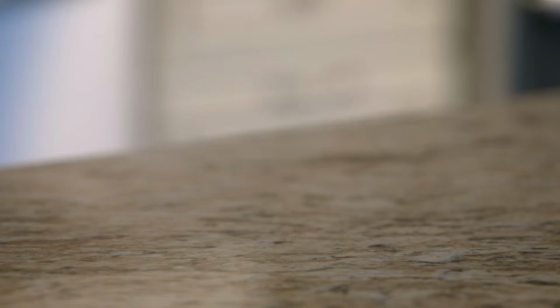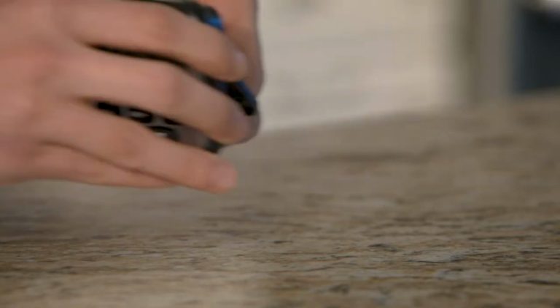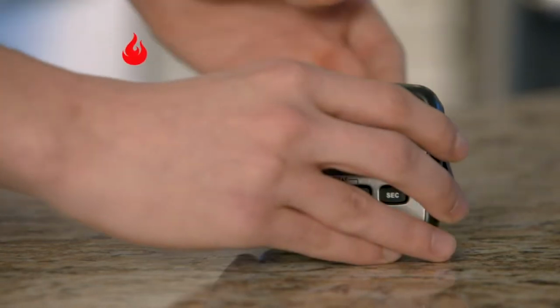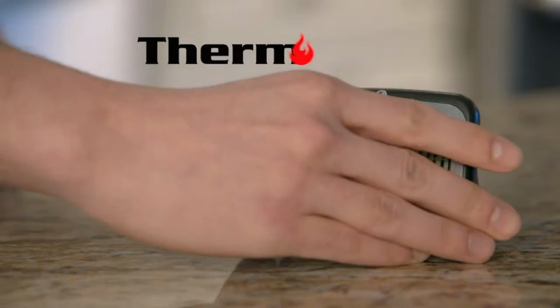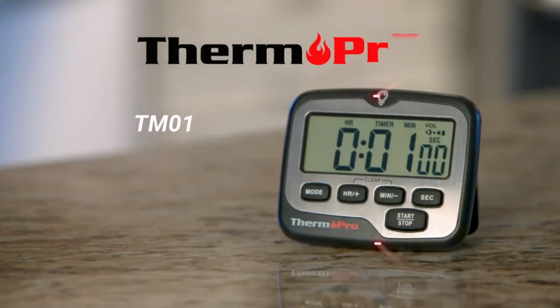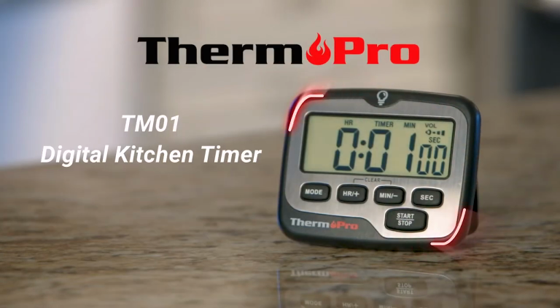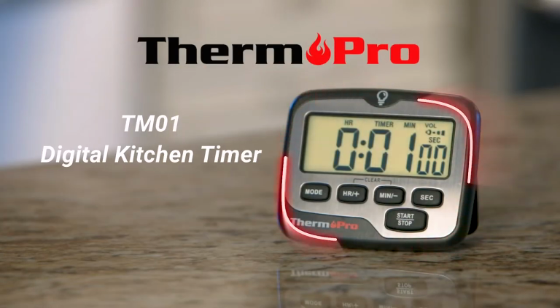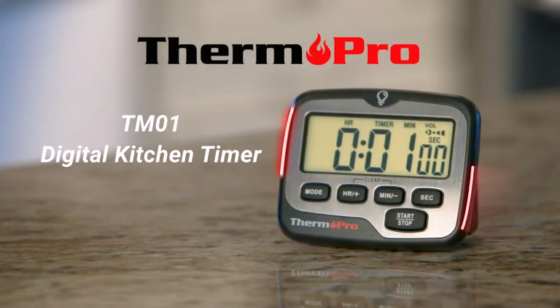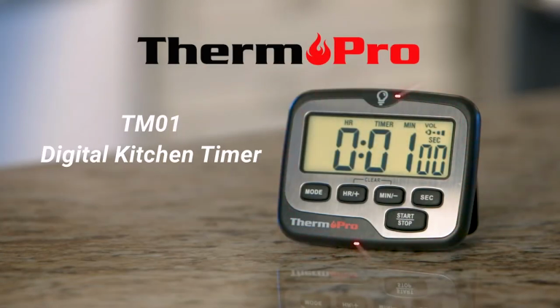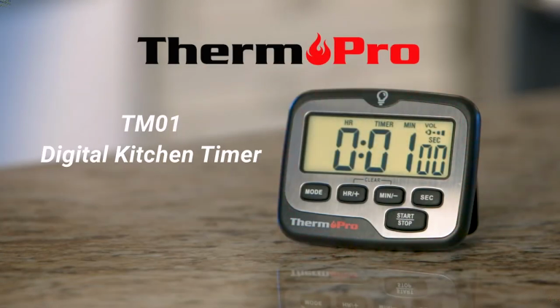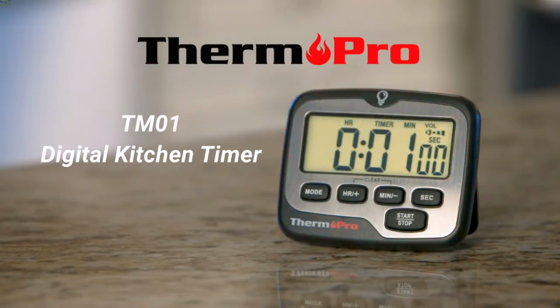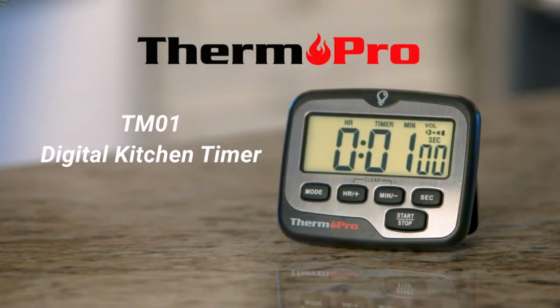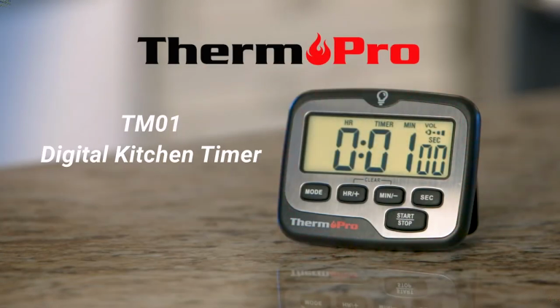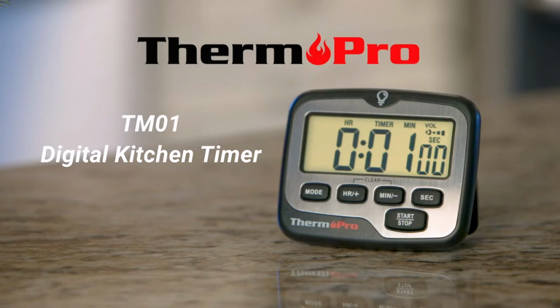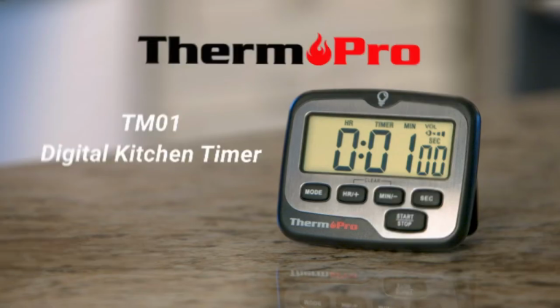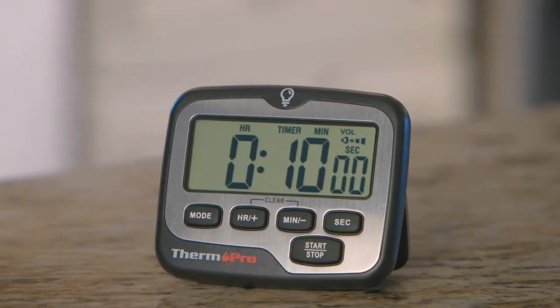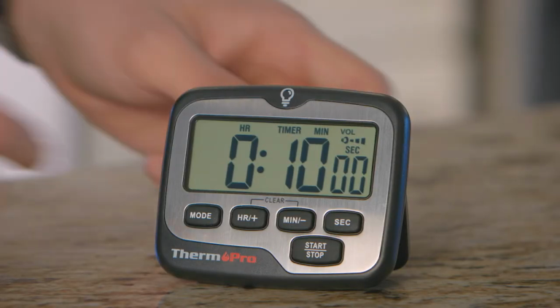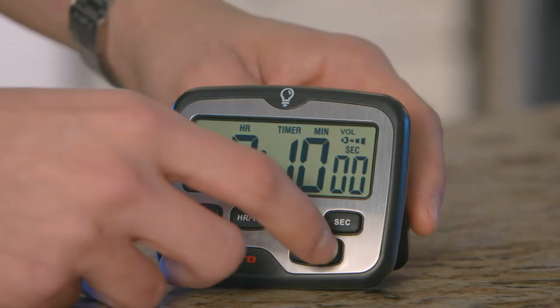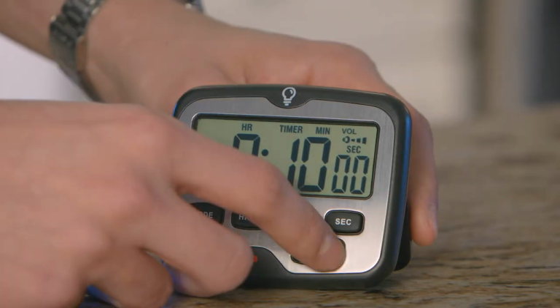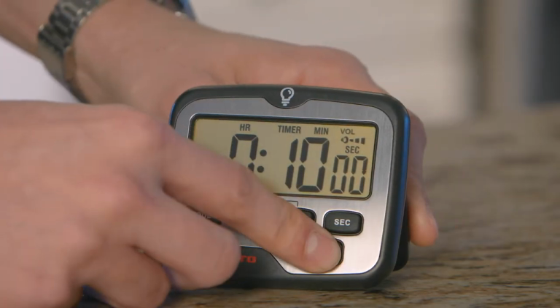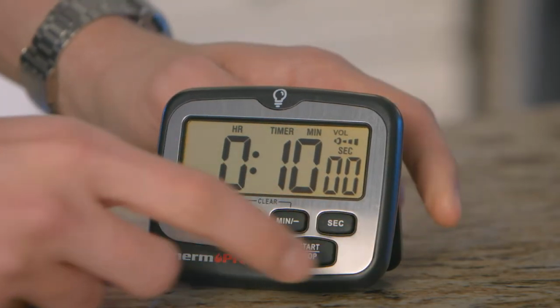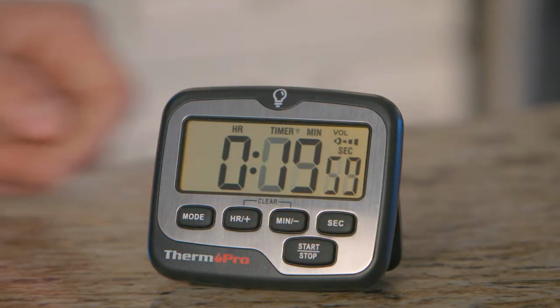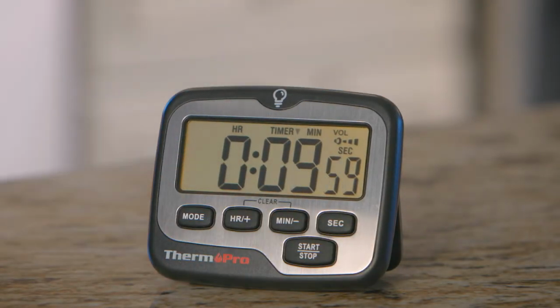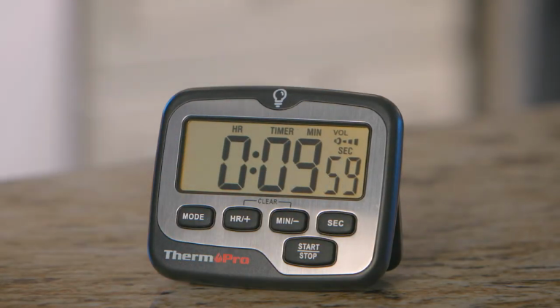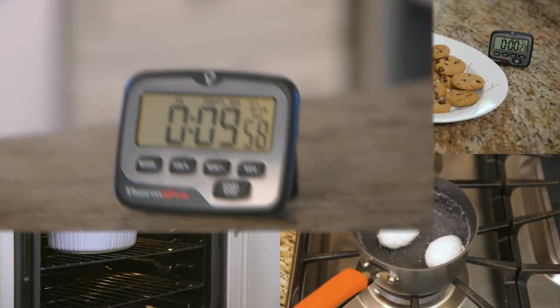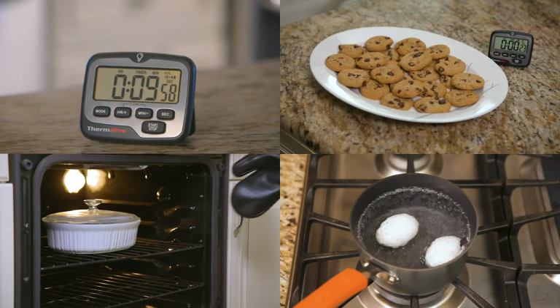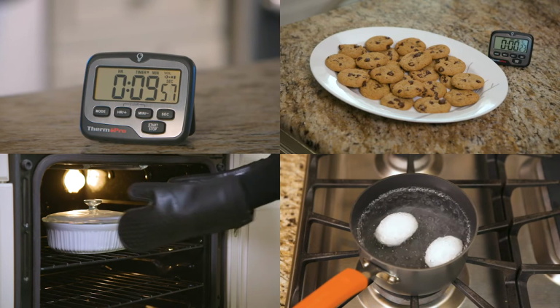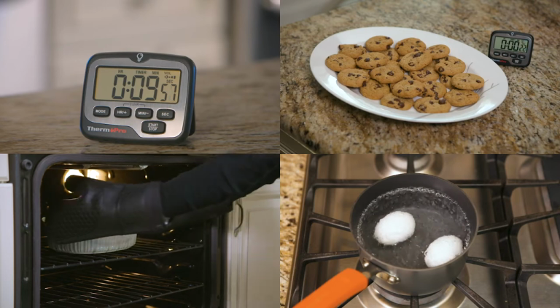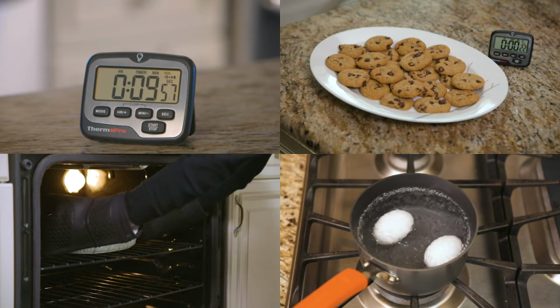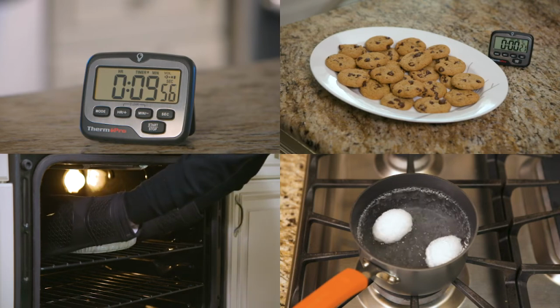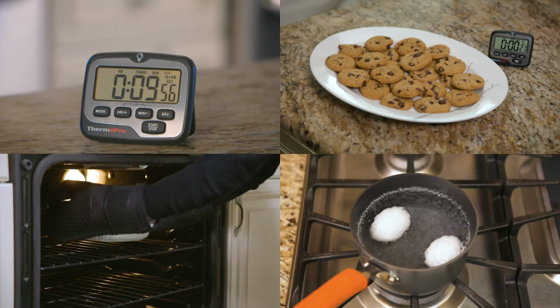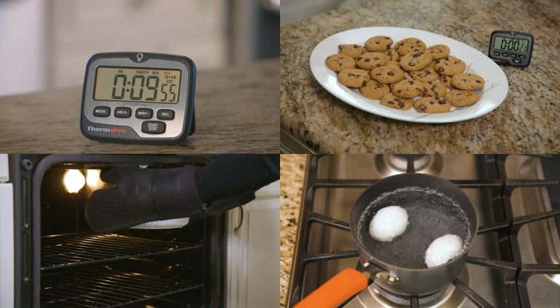Manage your time effectively like a pro with the ThermoPro TM01 Digital Kitchen Timer. With the timer's countdown function, it allows you to perfect those cookies, vegetable side dishes, or hard-boiled eggs.